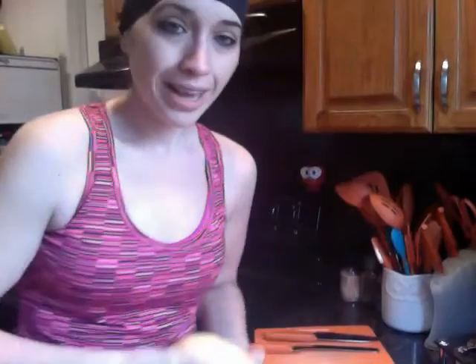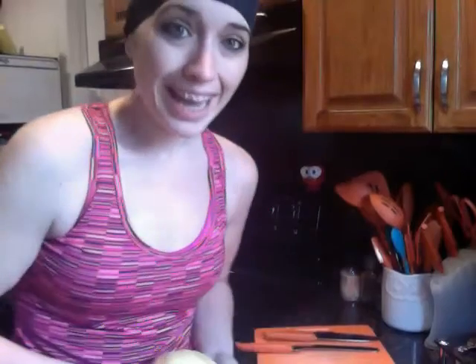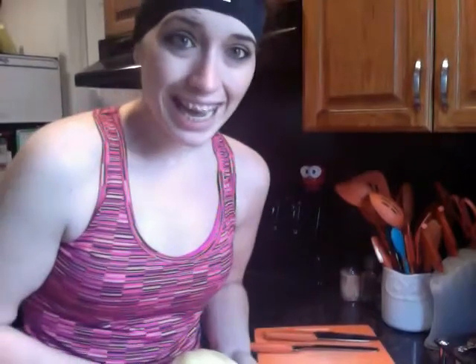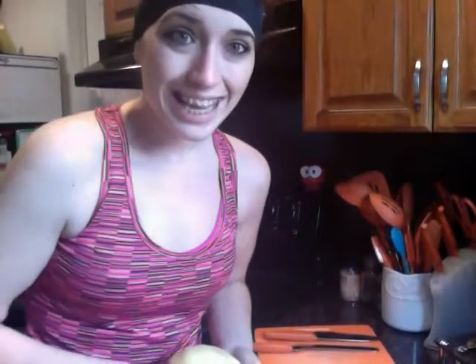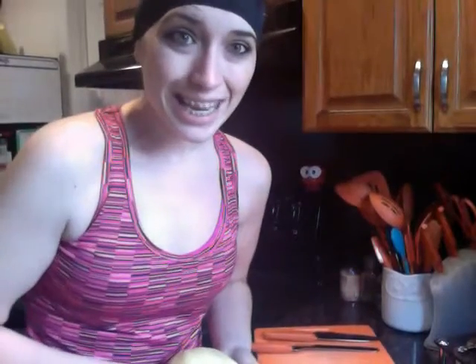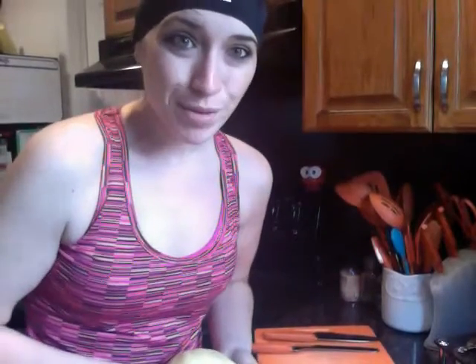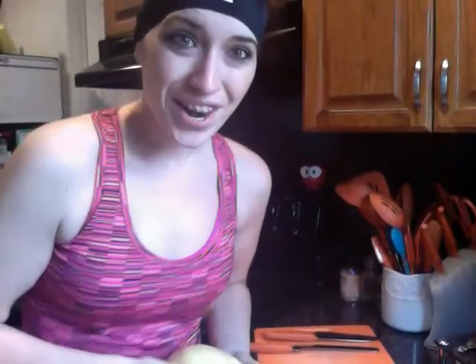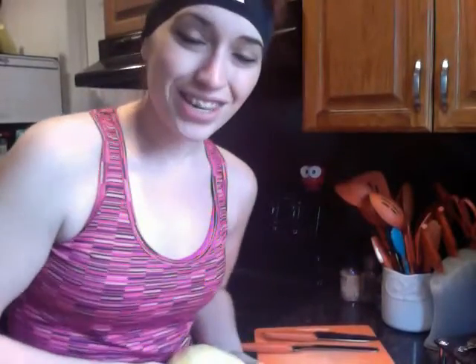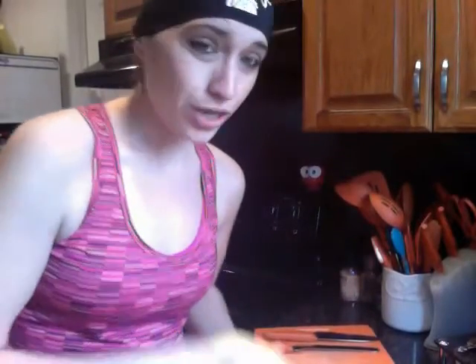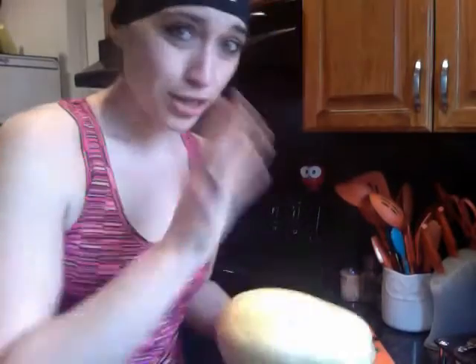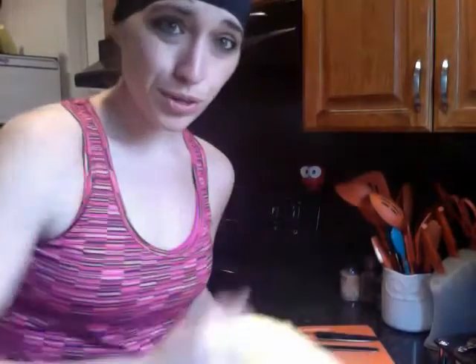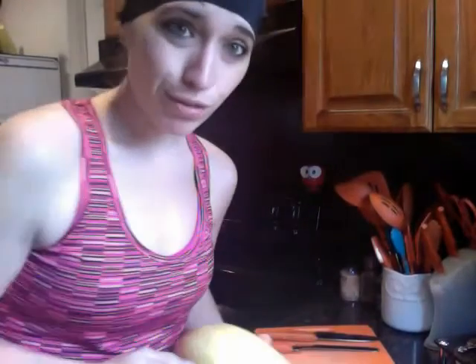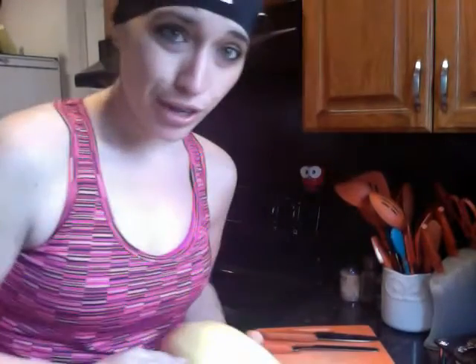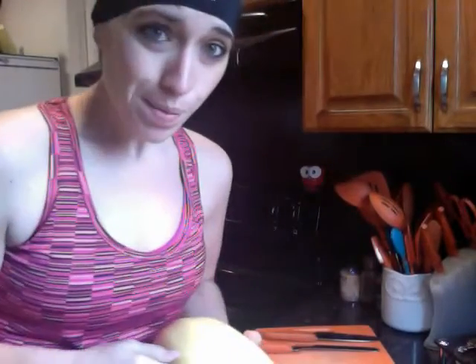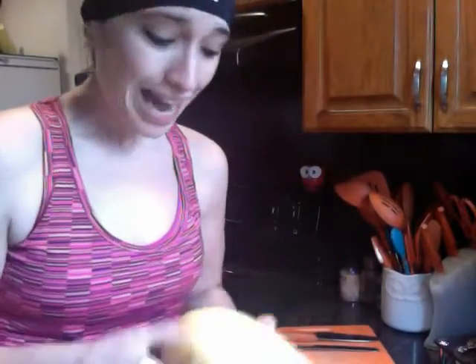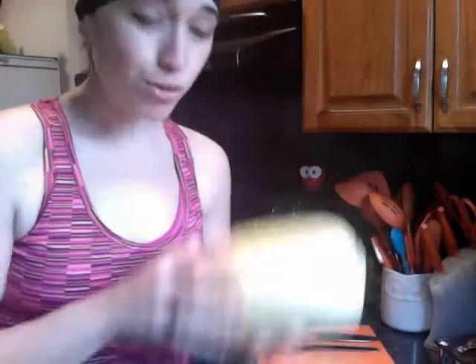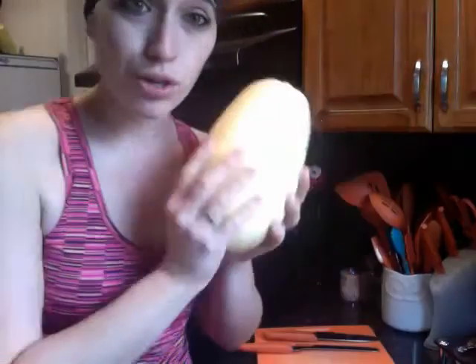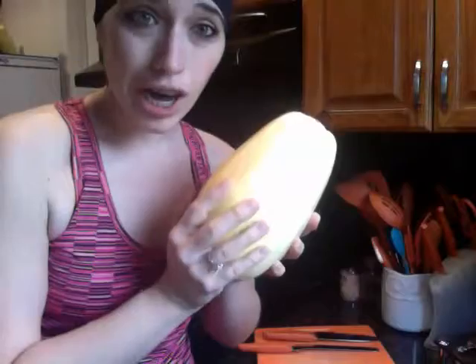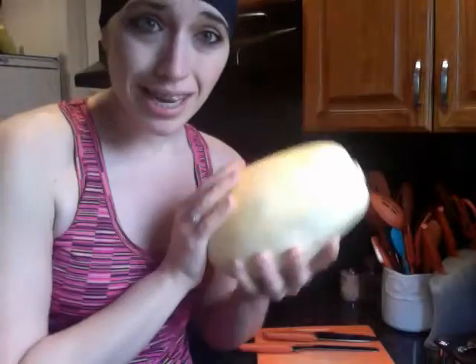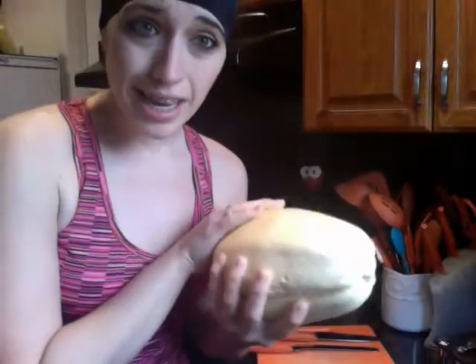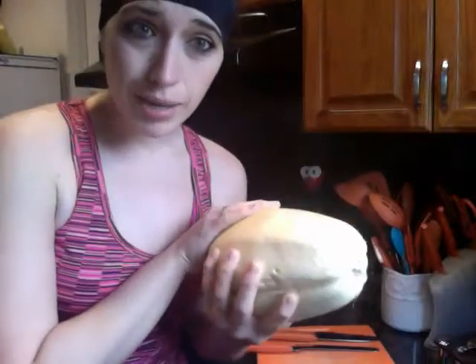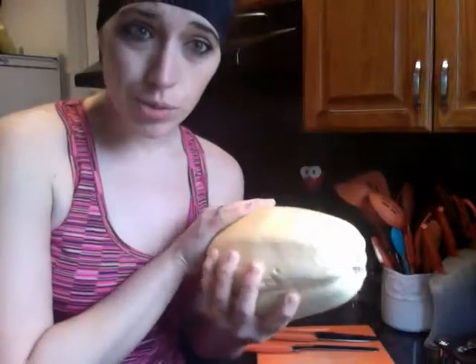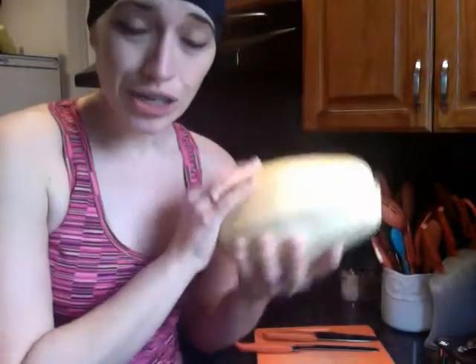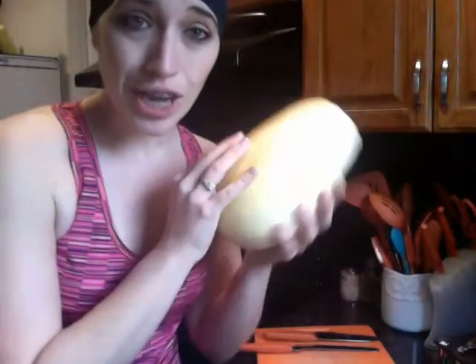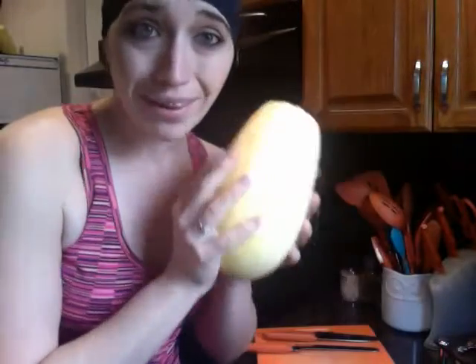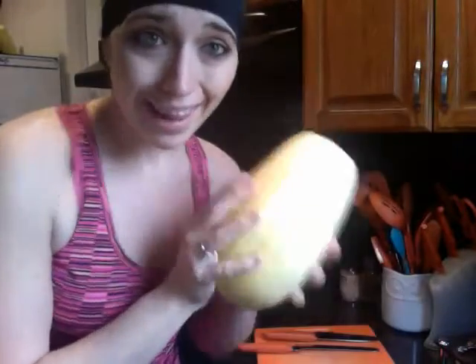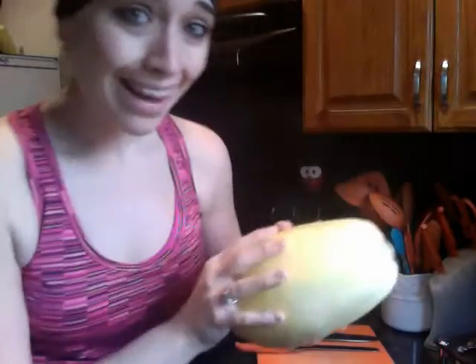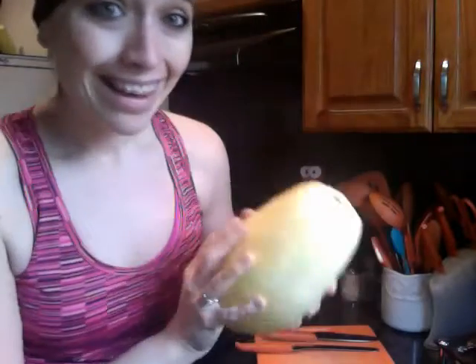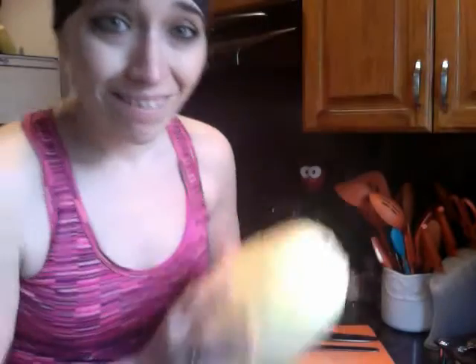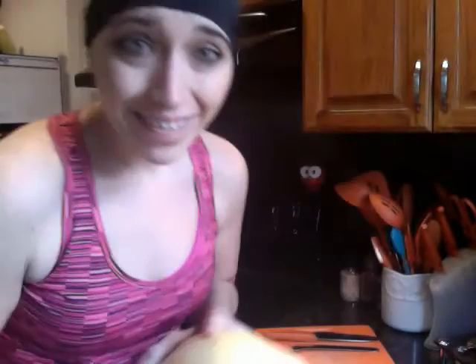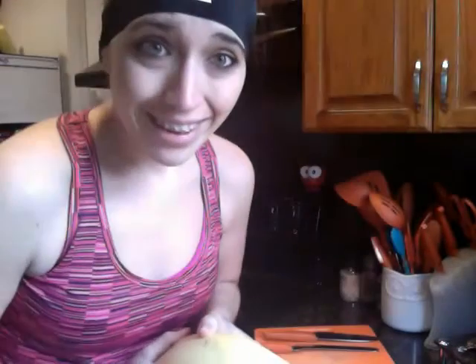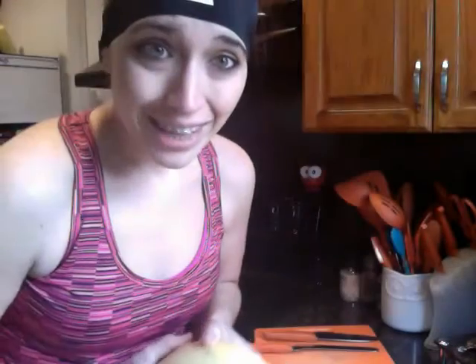Hey guys, Amber here. Just going to do a little video about how to cut a spaghetti squash, how to cook it, and what the hell you do with it.